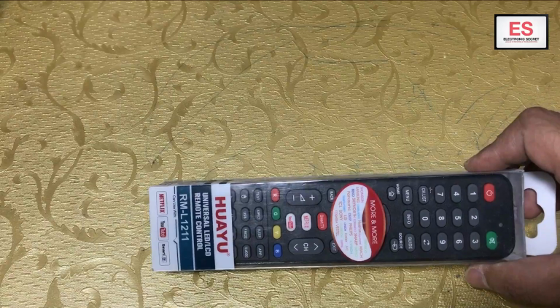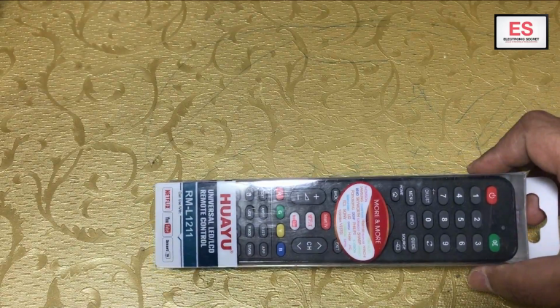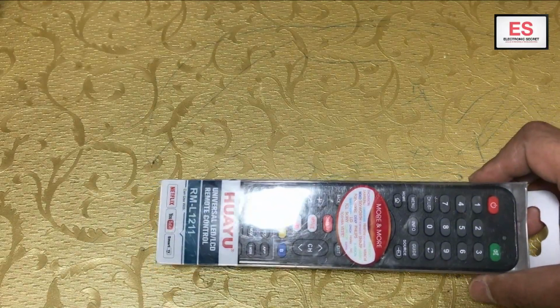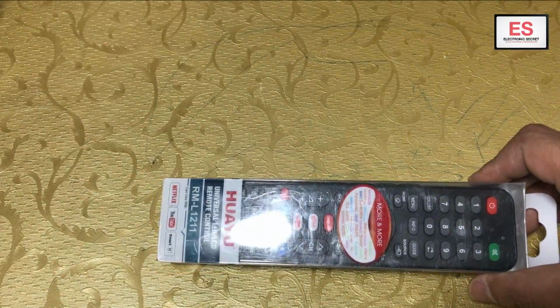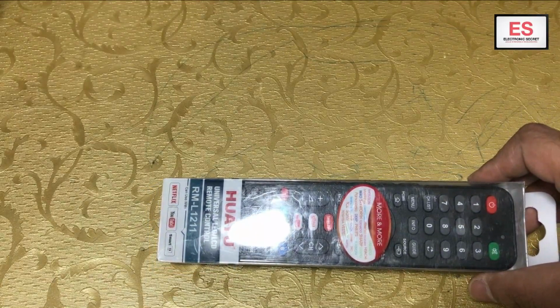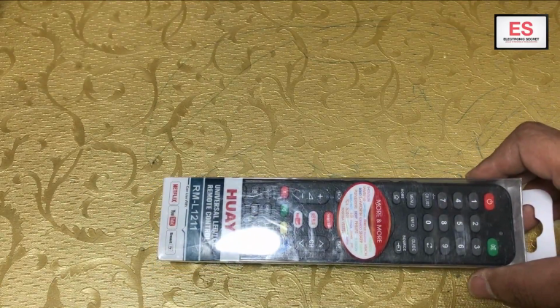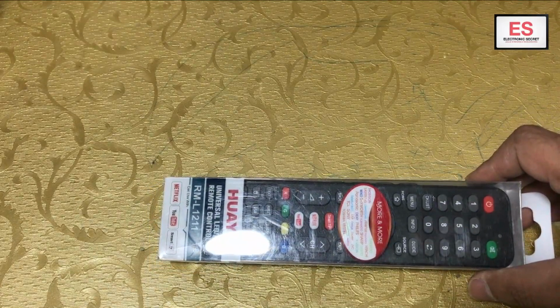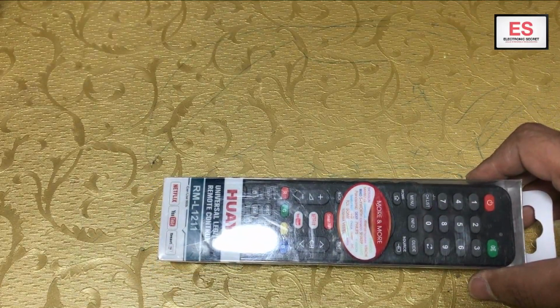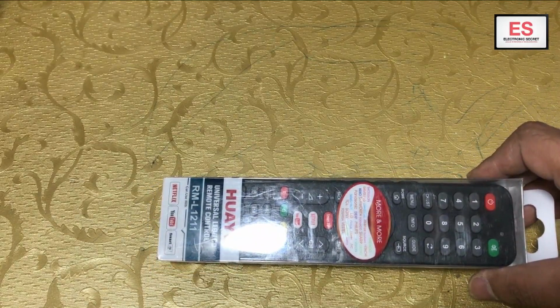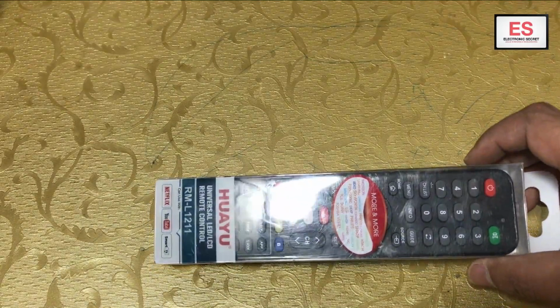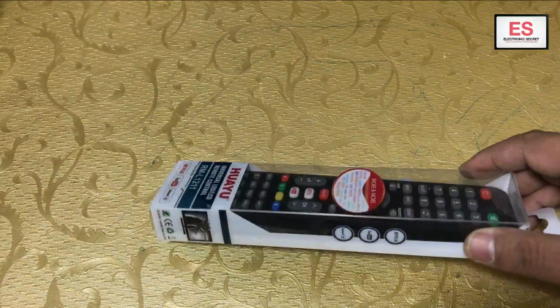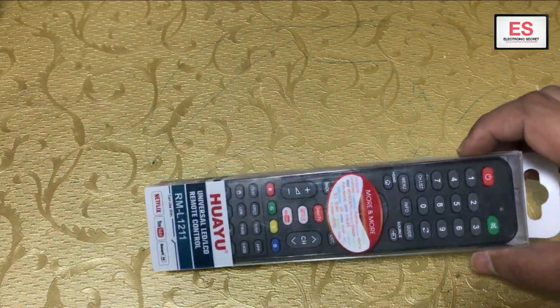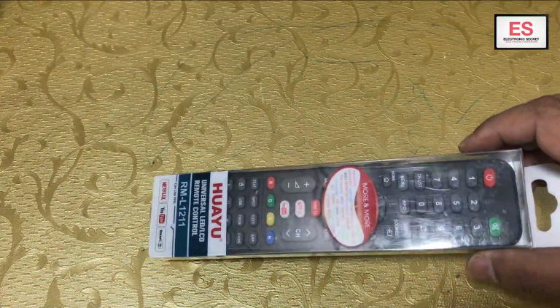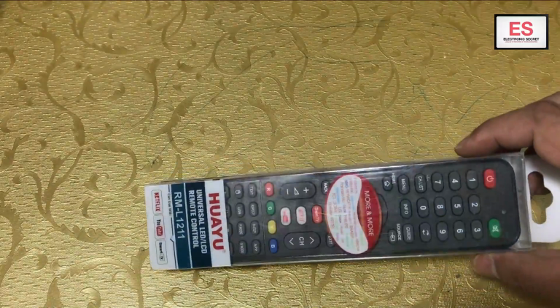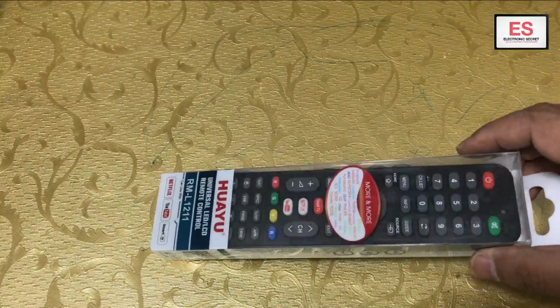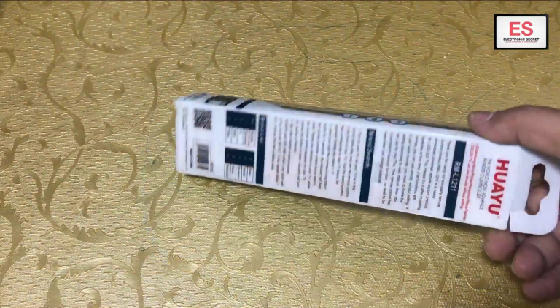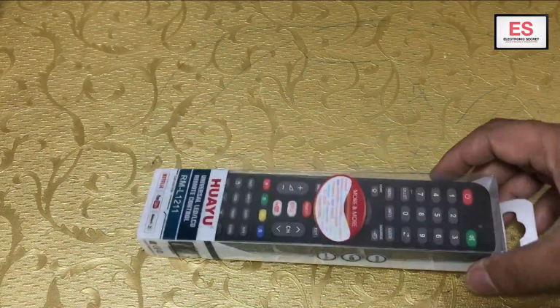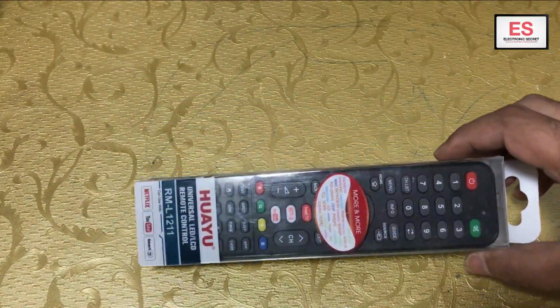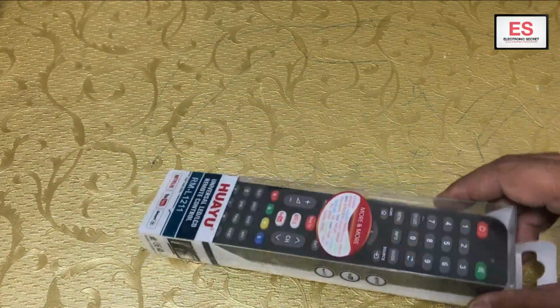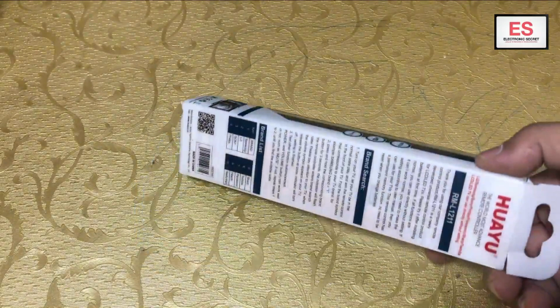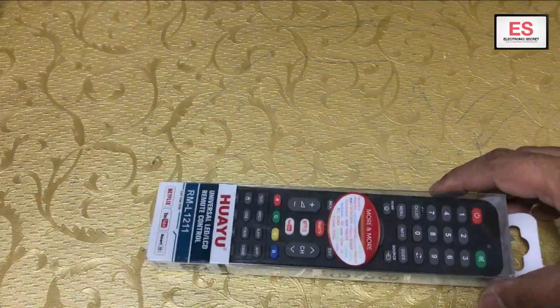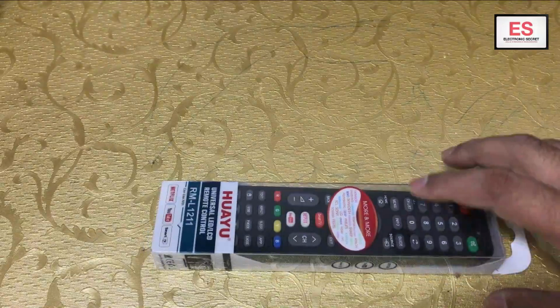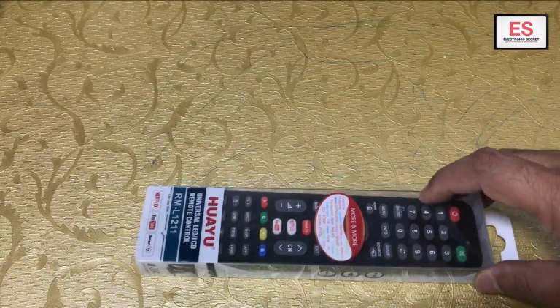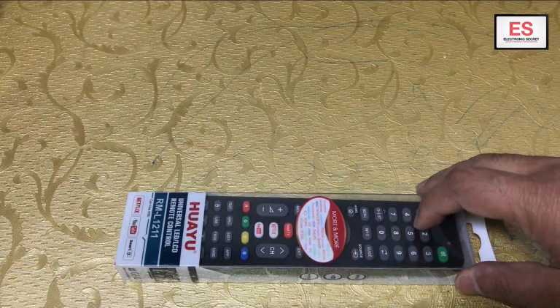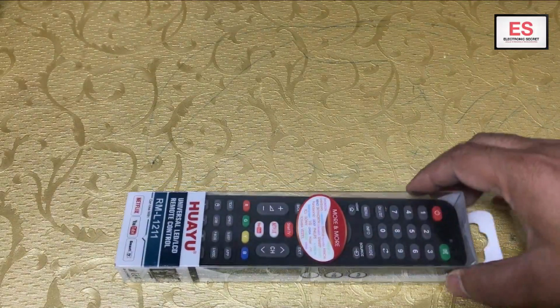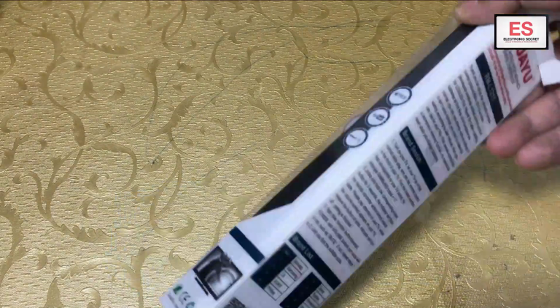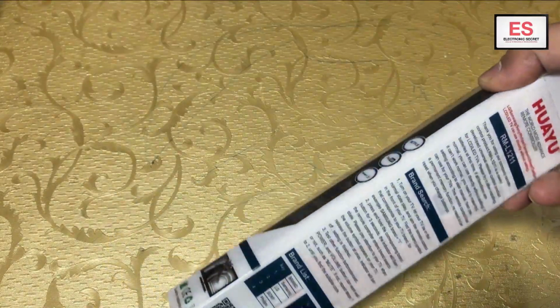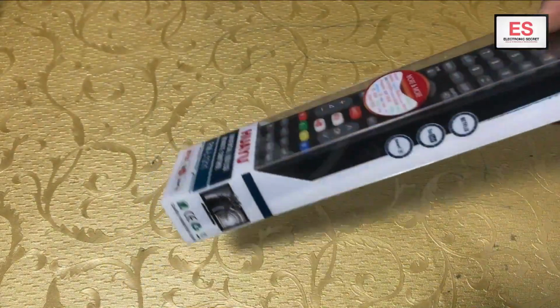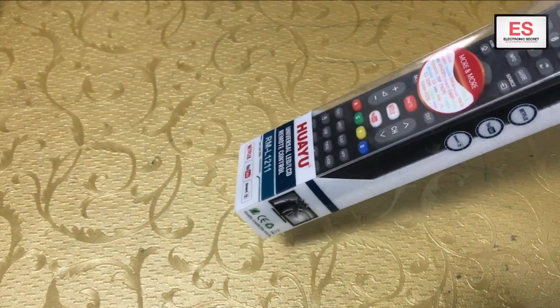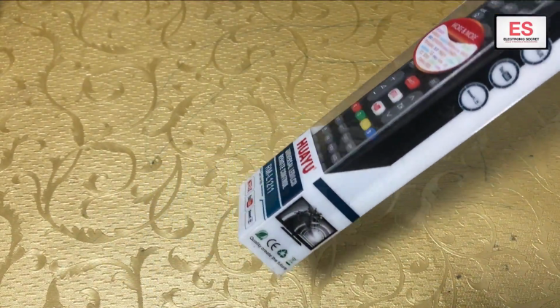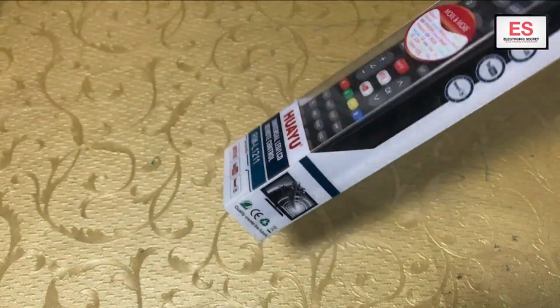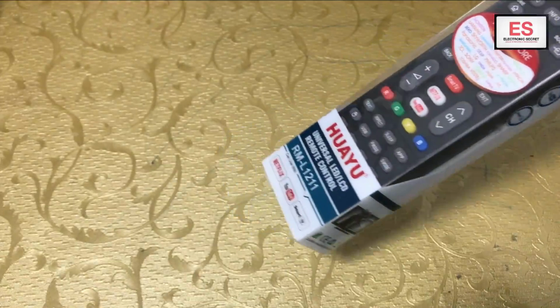Welcome guys, today I have a video about a universal remote. Its model is WHY RM L1211. It is a very good remote — it is compatible with almost 500 brands worldwide, so you can use it.